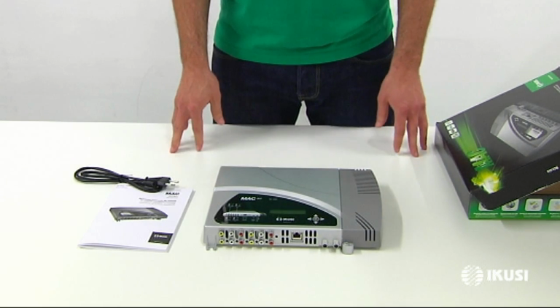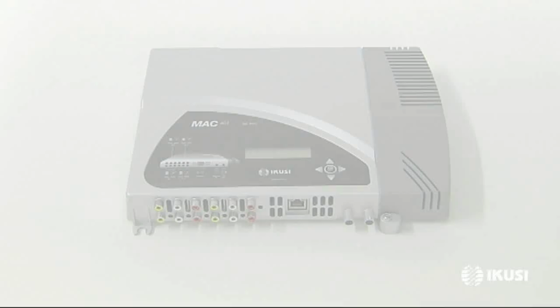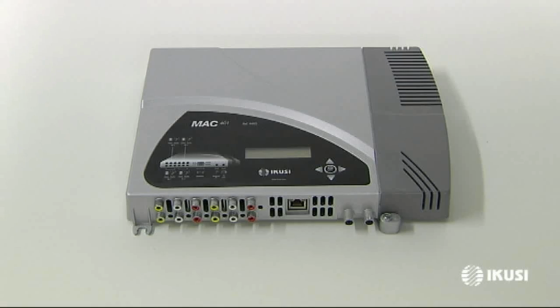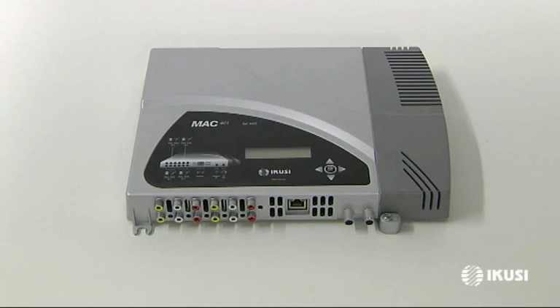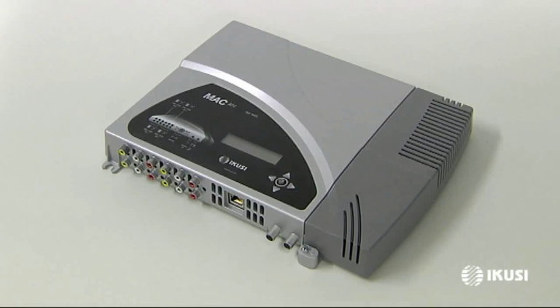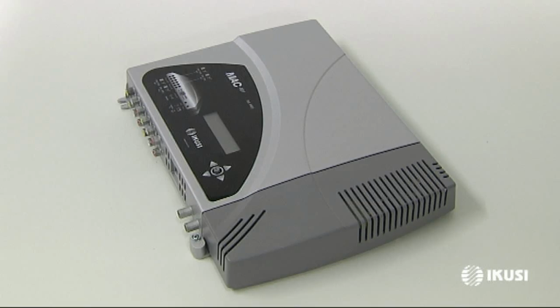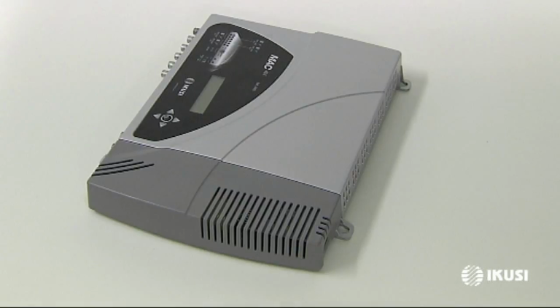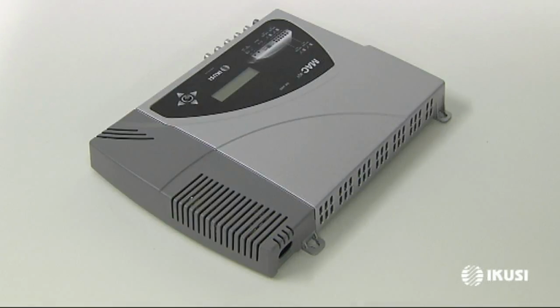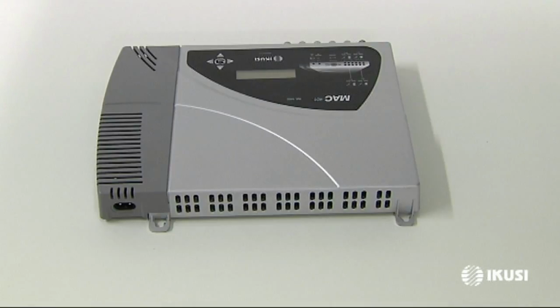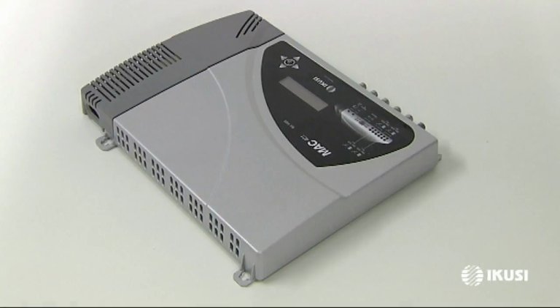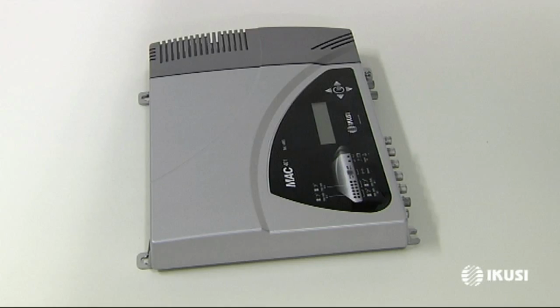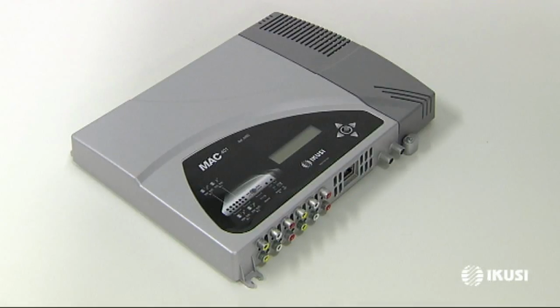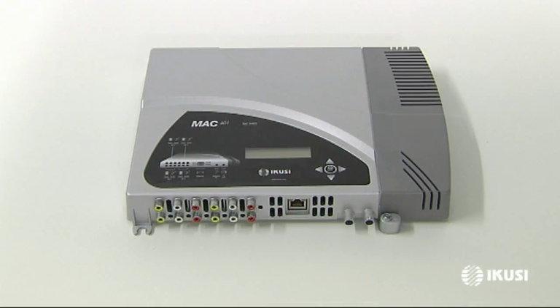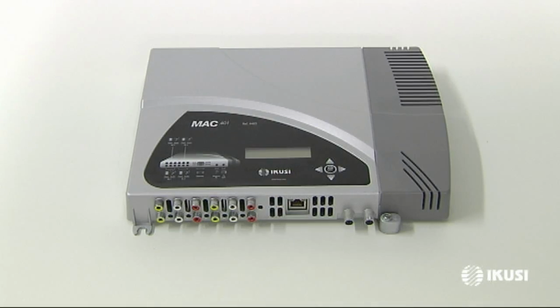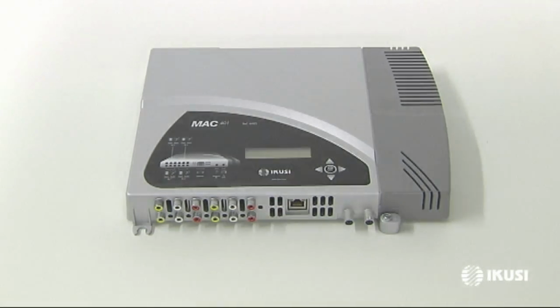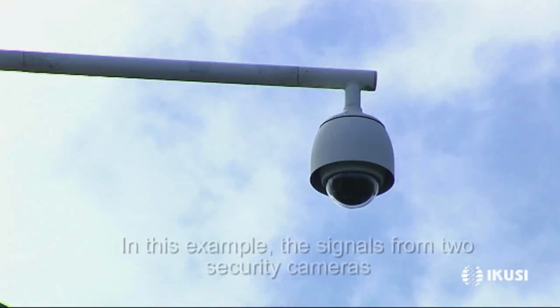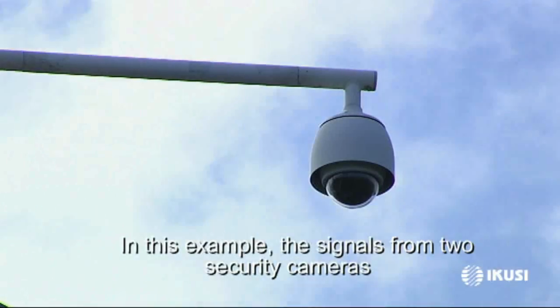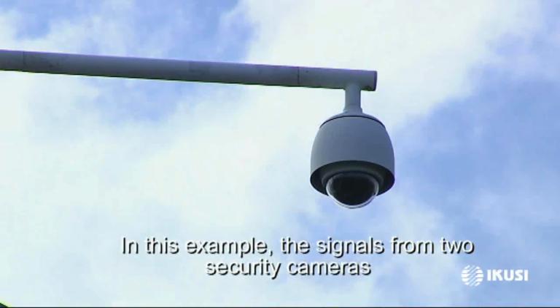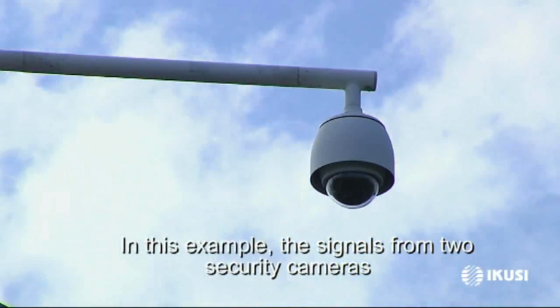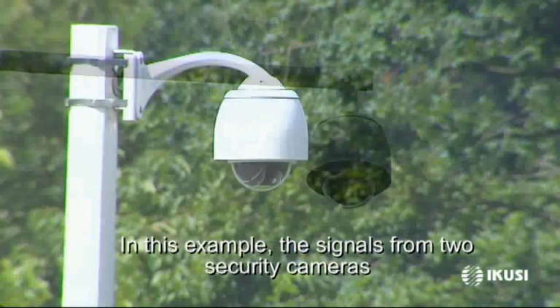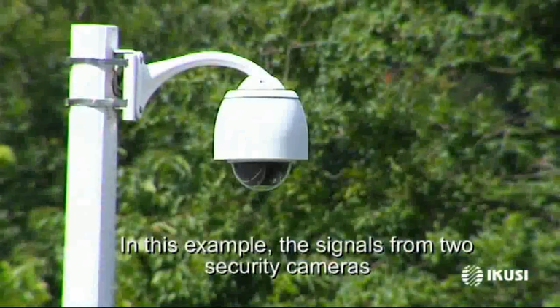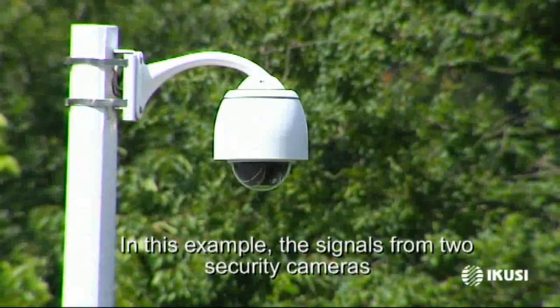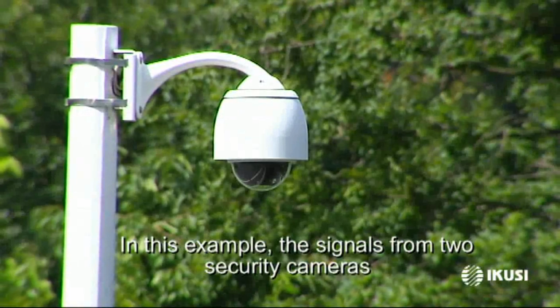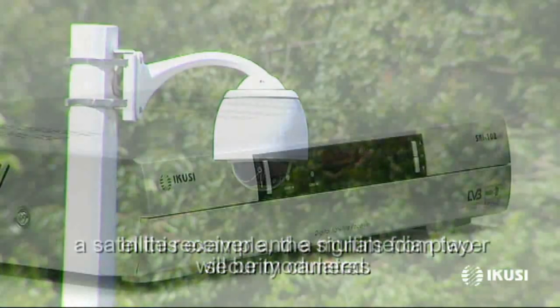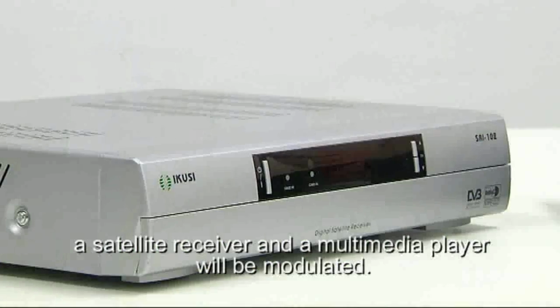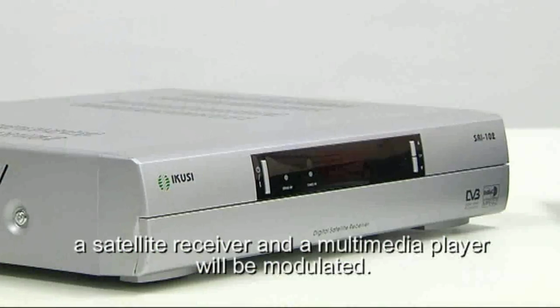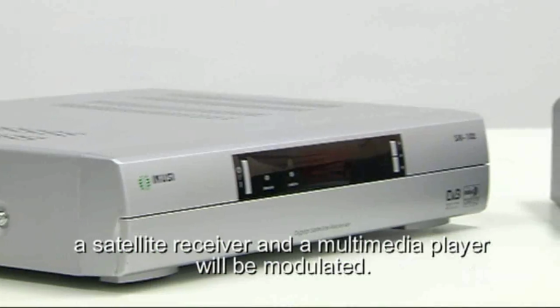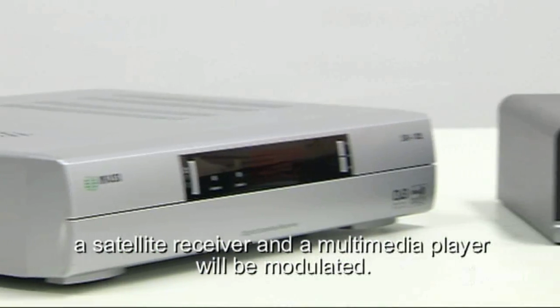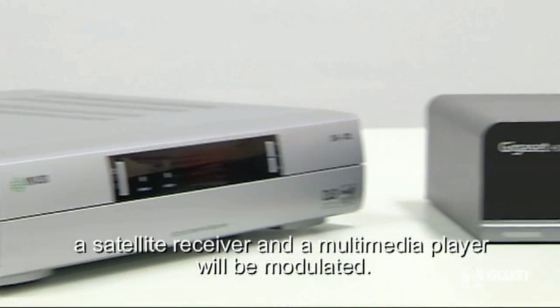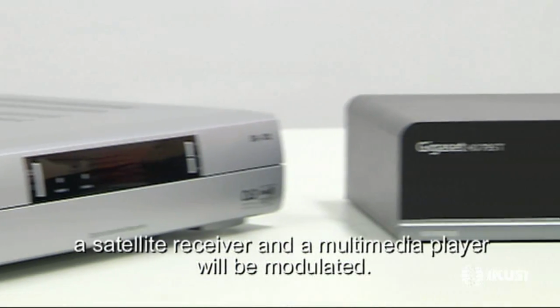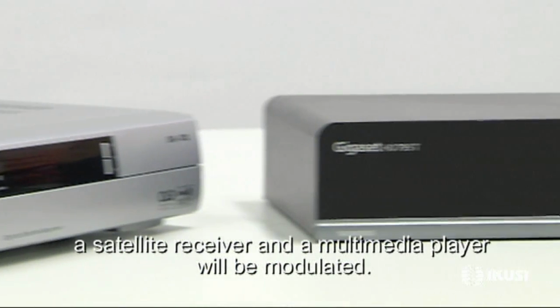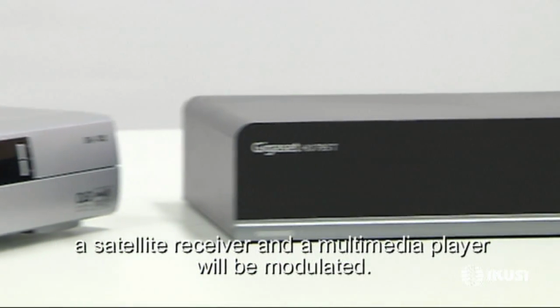The new Mac 401 stands out for its easy use, as can be seen in this example, where the signal from two security cameras, a satellite receiver, and a multimedia player will be modulated.